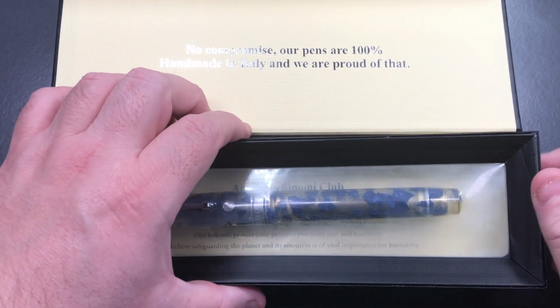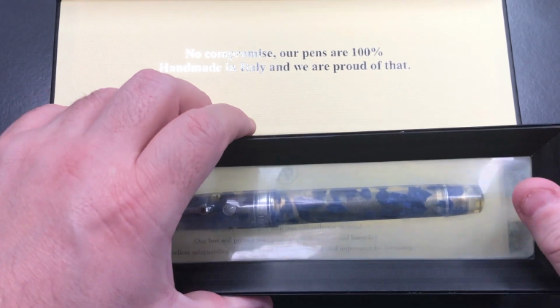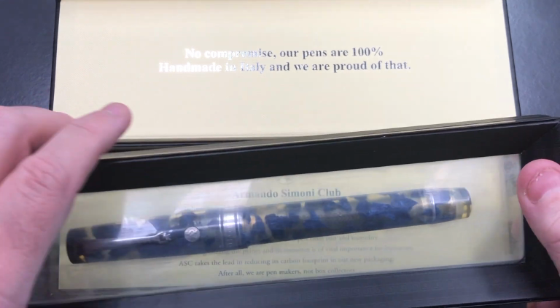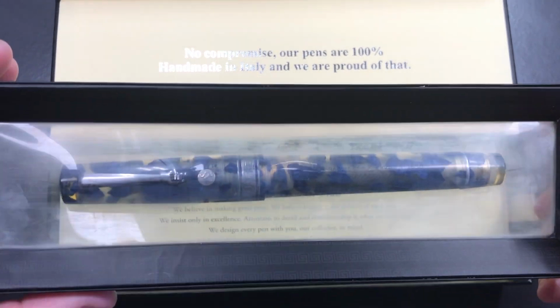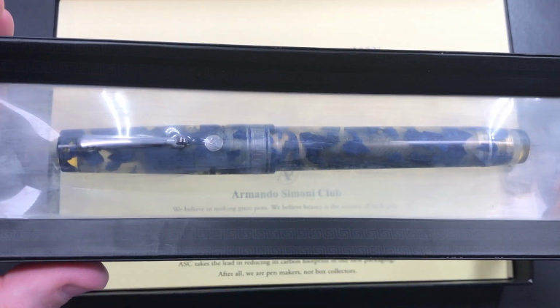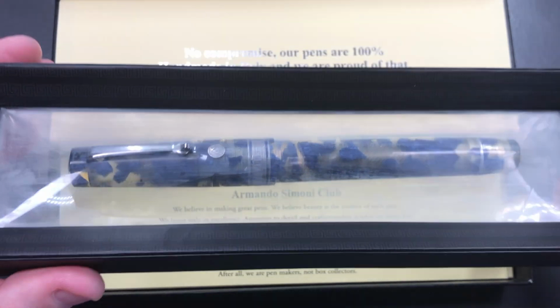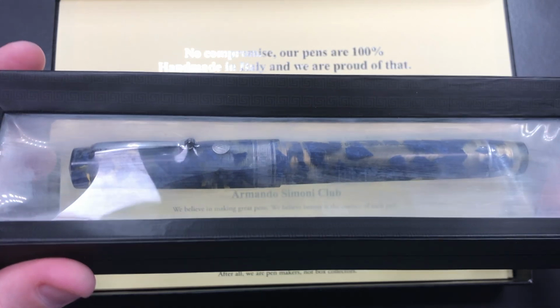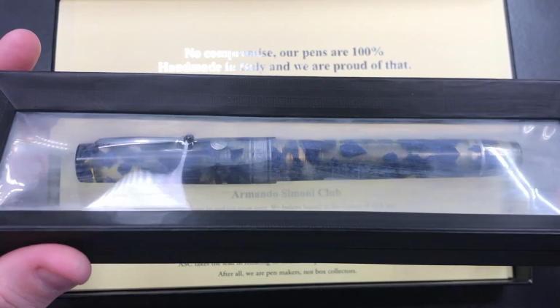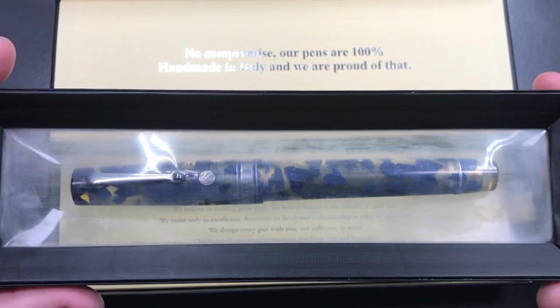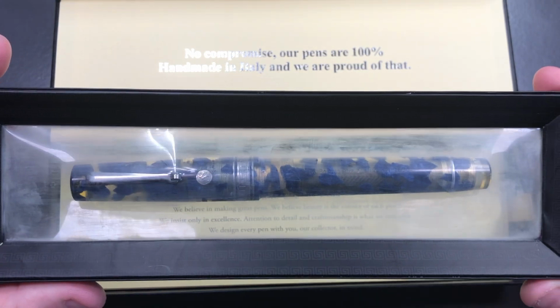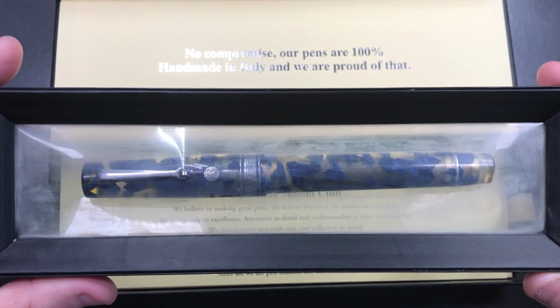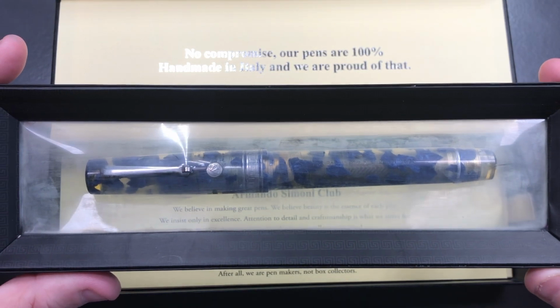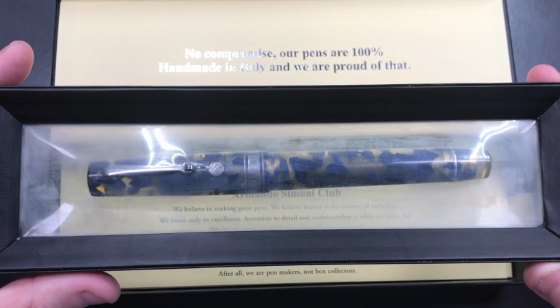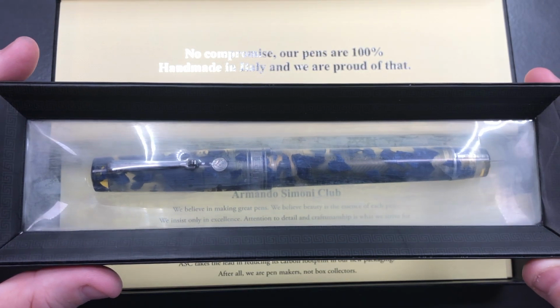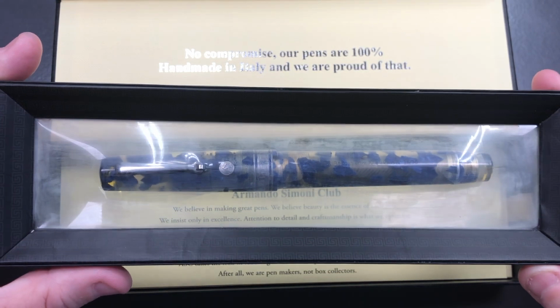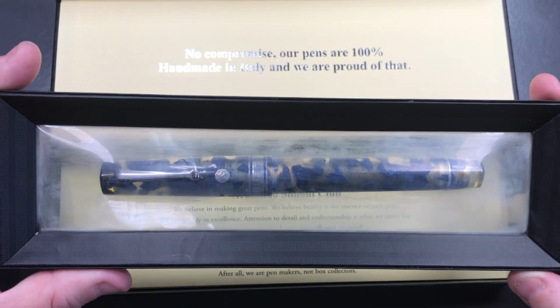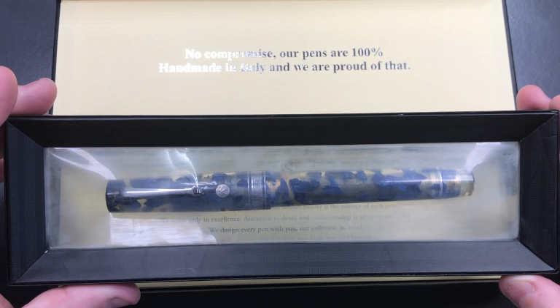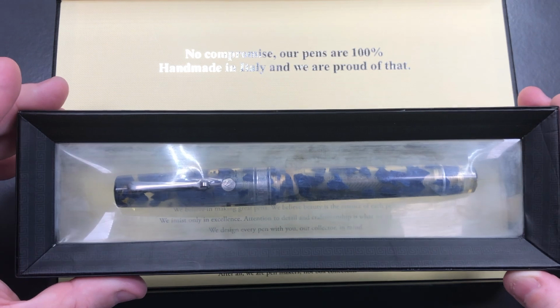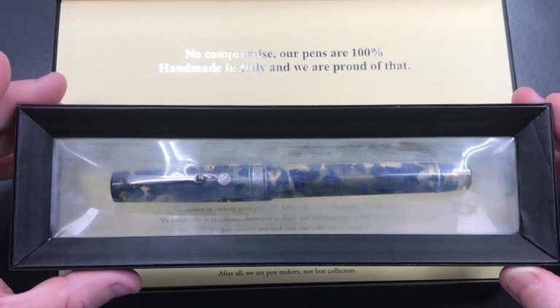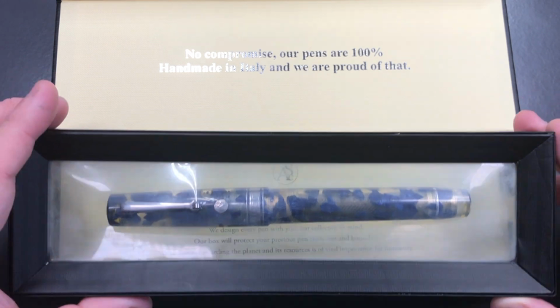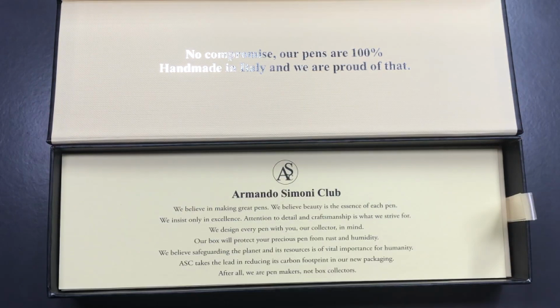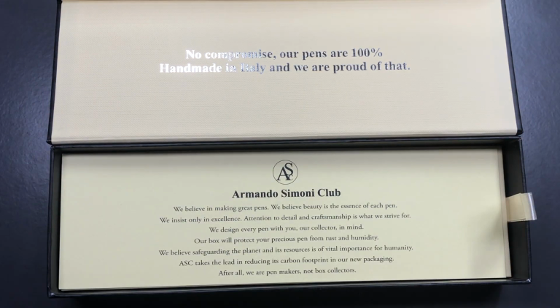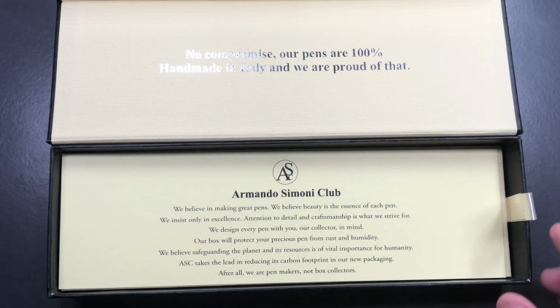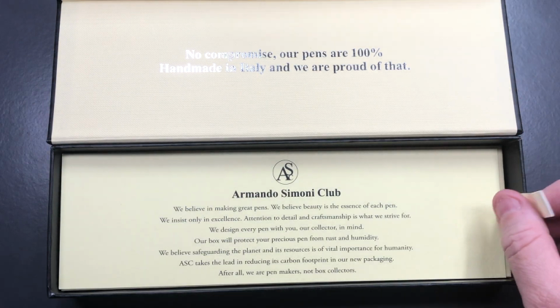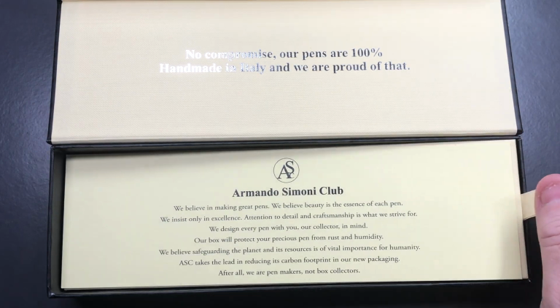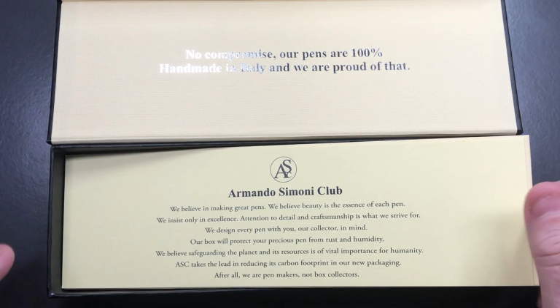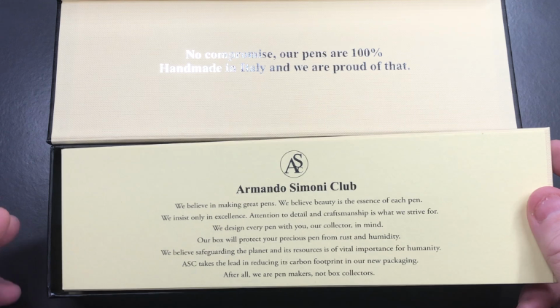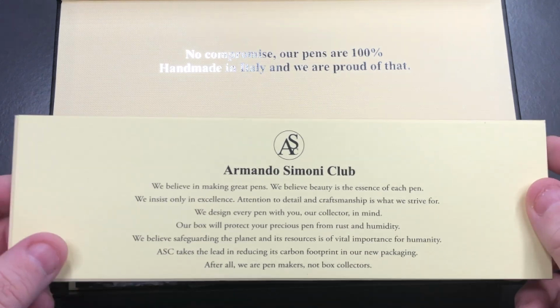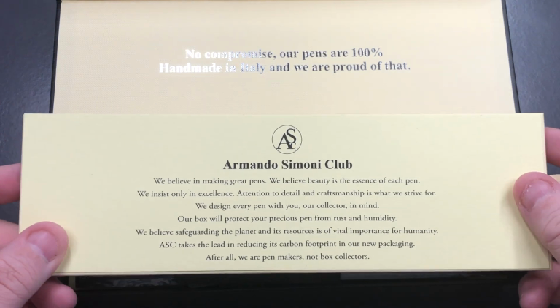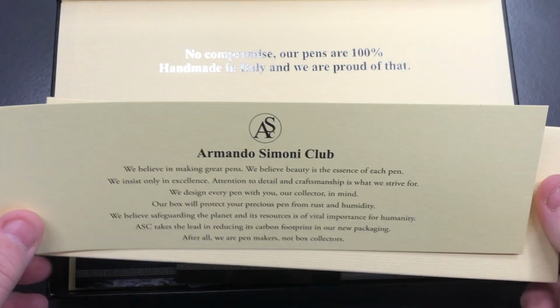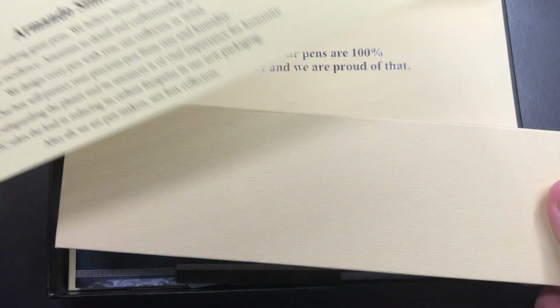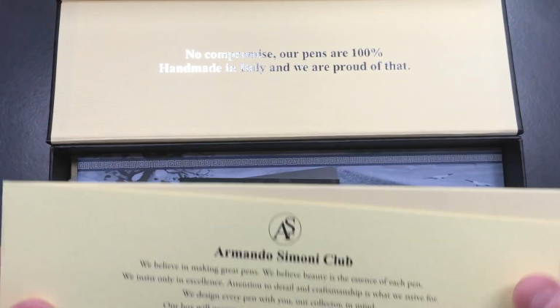This is the Armando Simoni Club Bologna Extra in the blue Luchins, floating in this little contraption here. I'll now remove the tray.